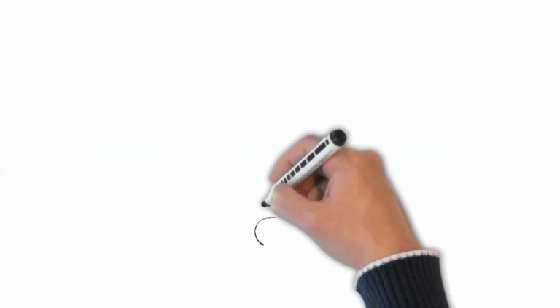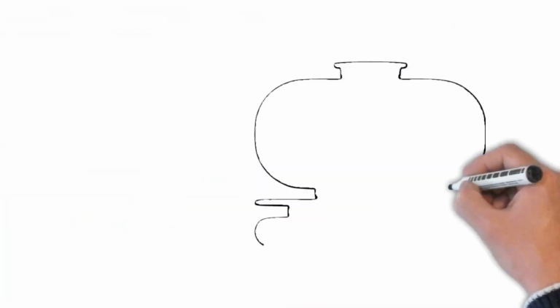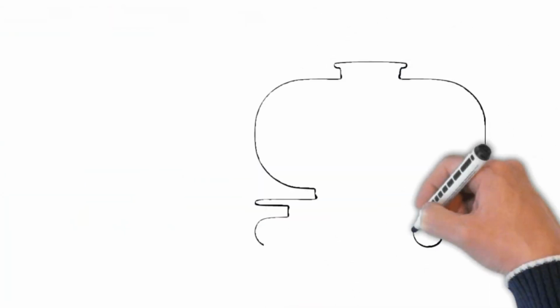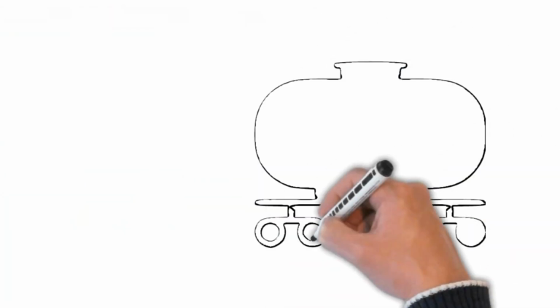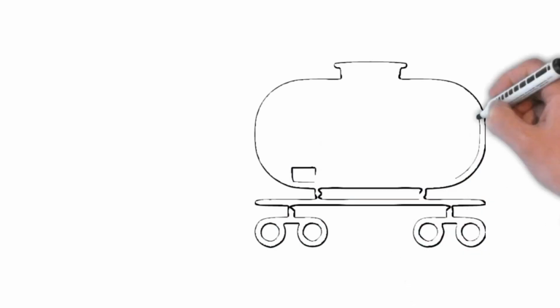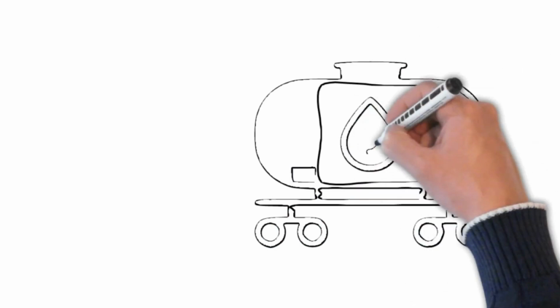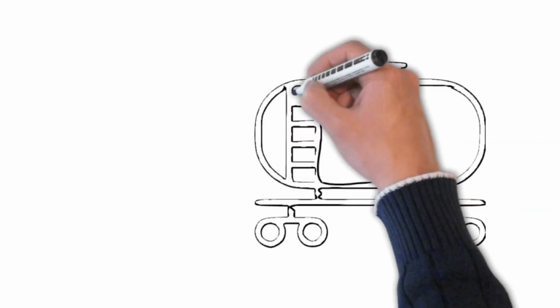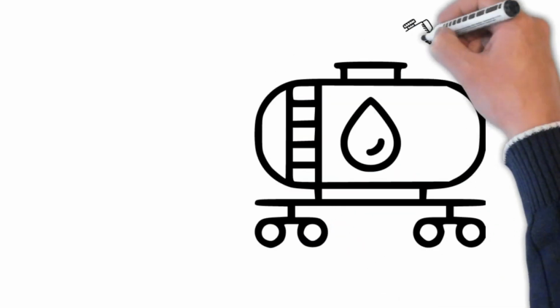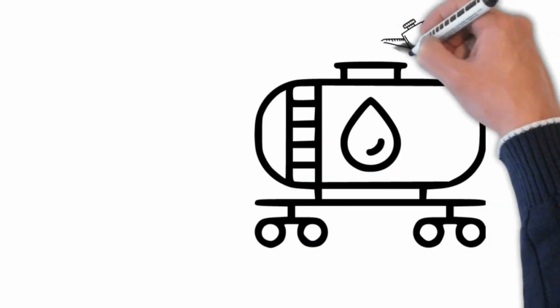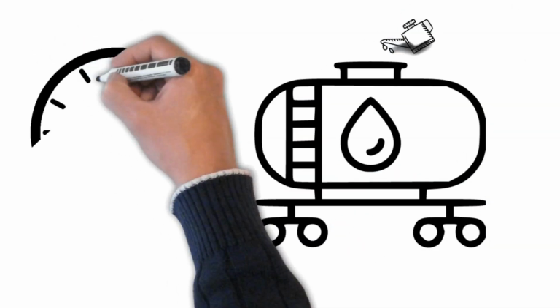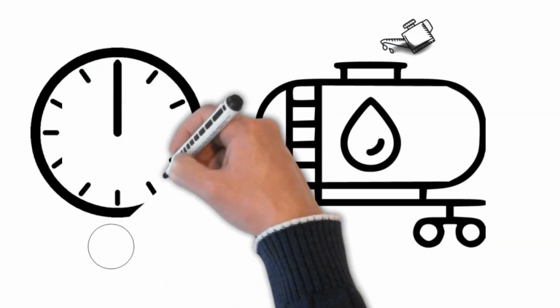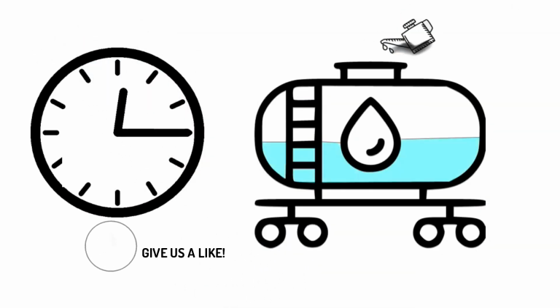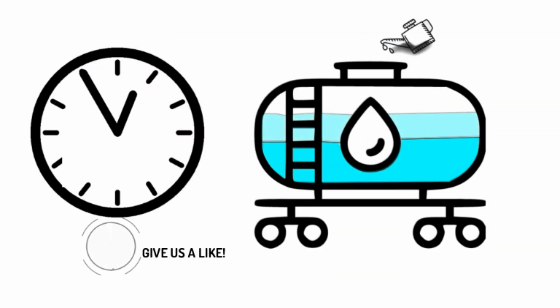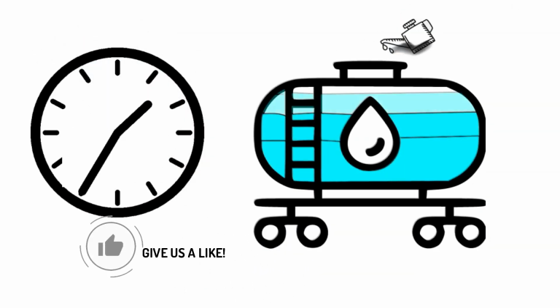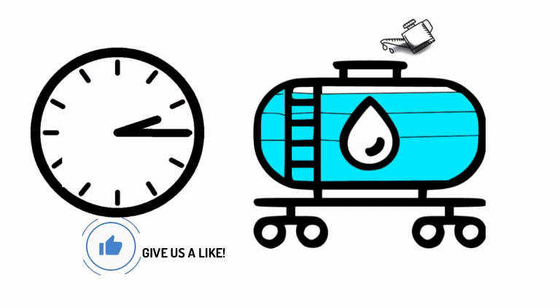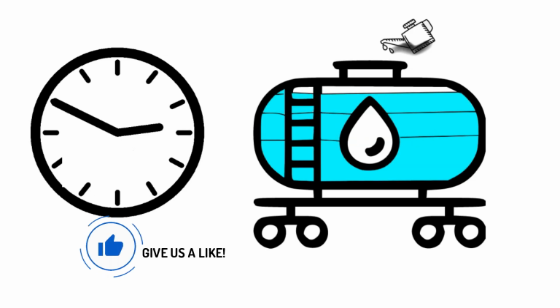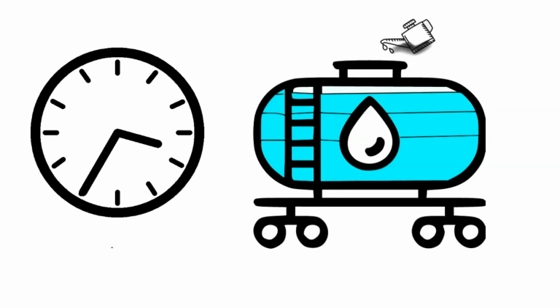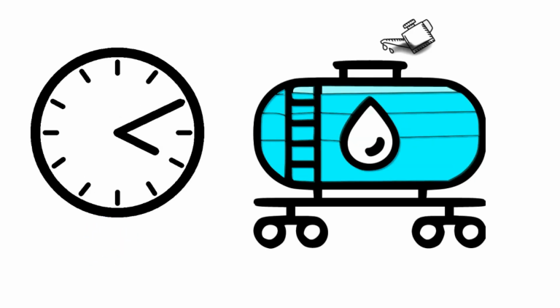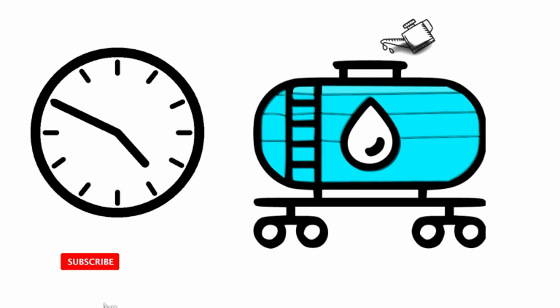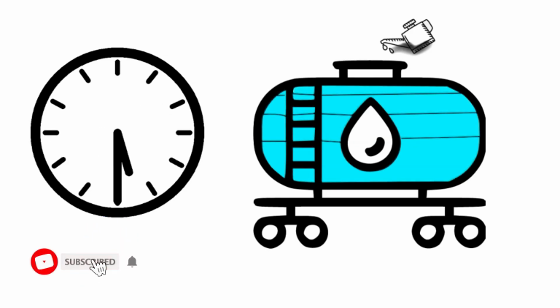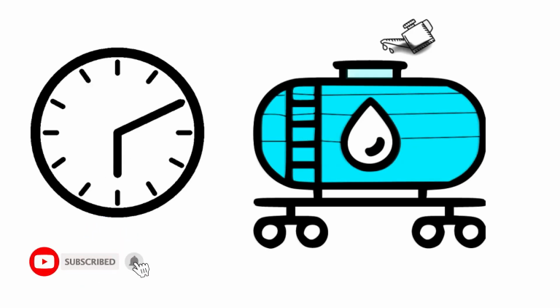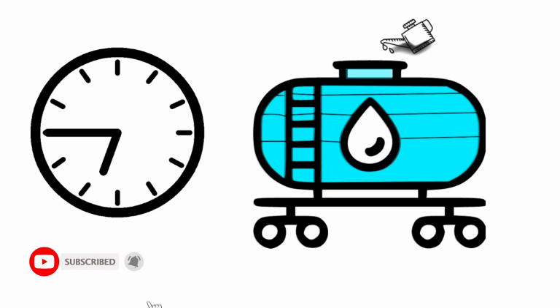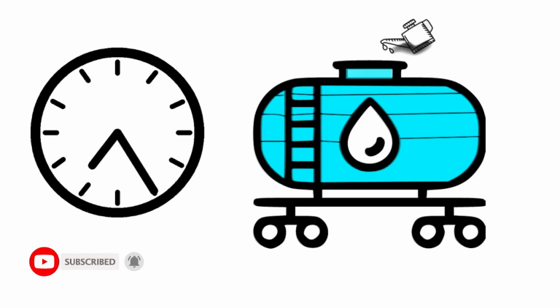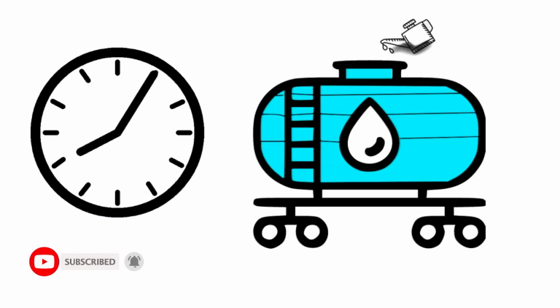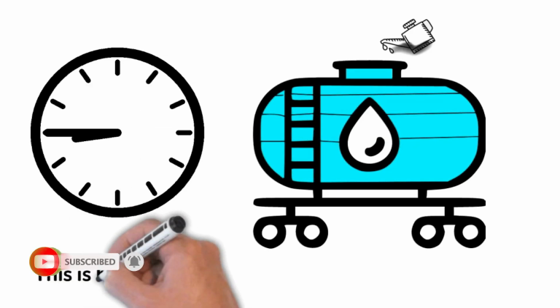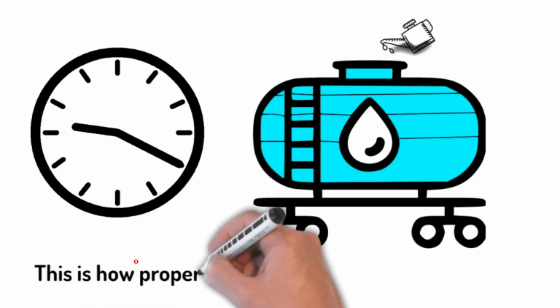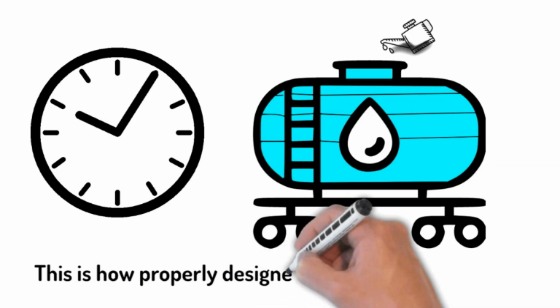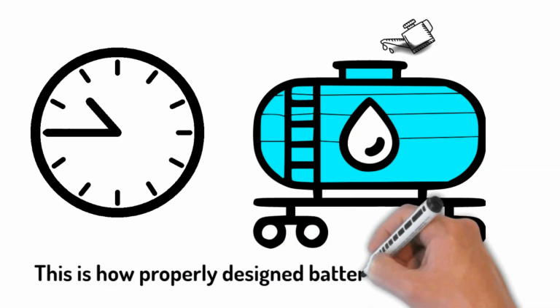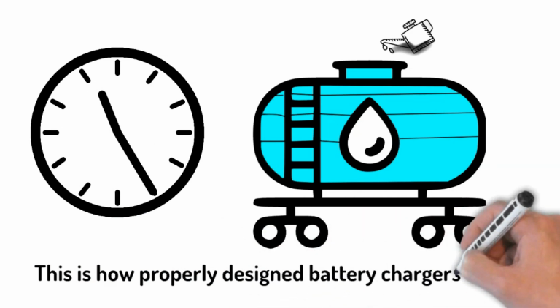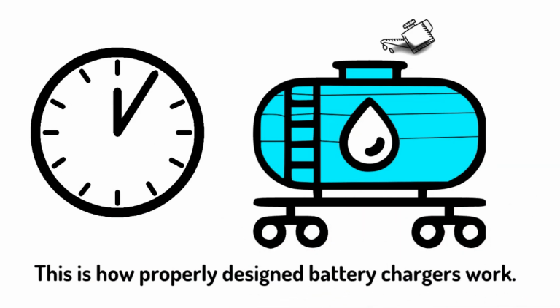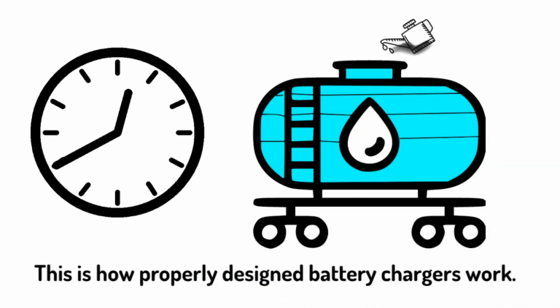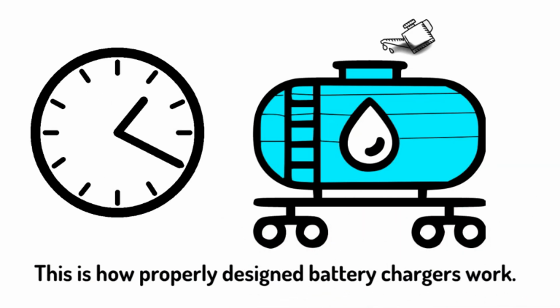If you were filling a transparent fuel tank, you would fill it as fast as possible without spilling fuel. Then, as you saw it getting near the top, you would slow down the speed at which you filled it until it was just full. This is how properly designed battery chargers work.